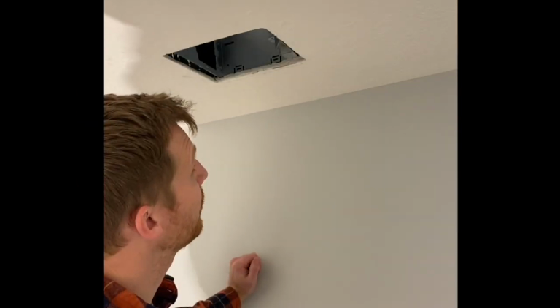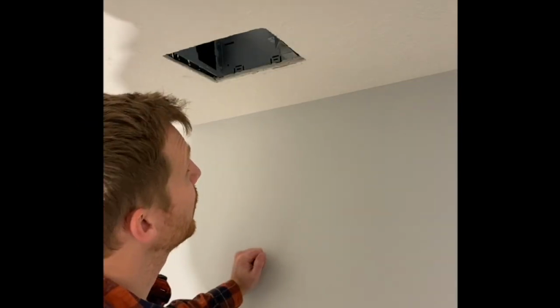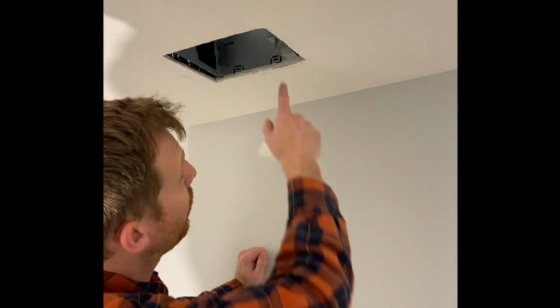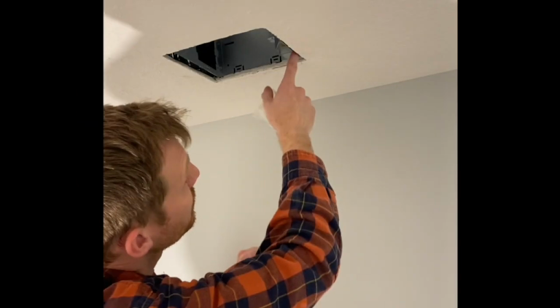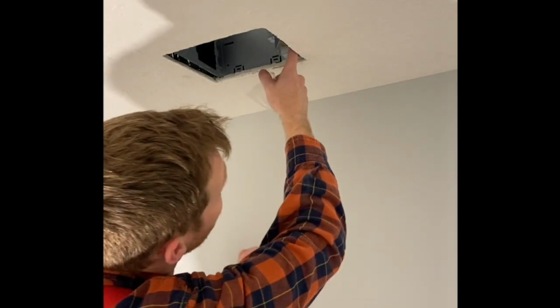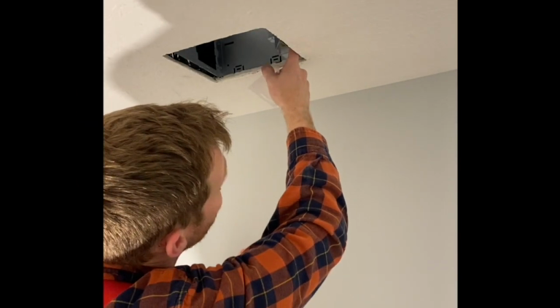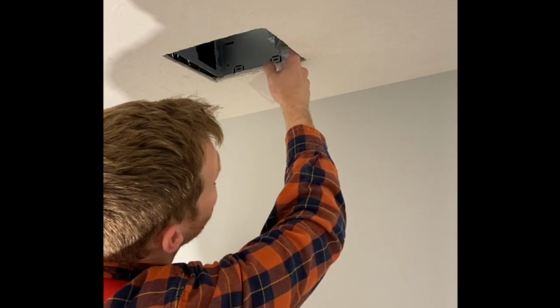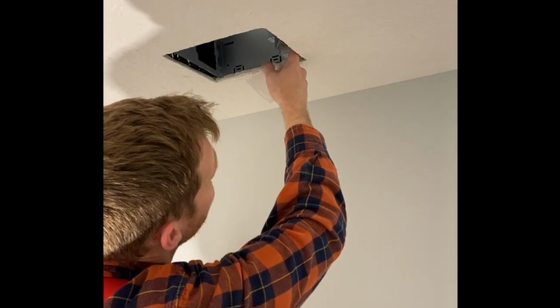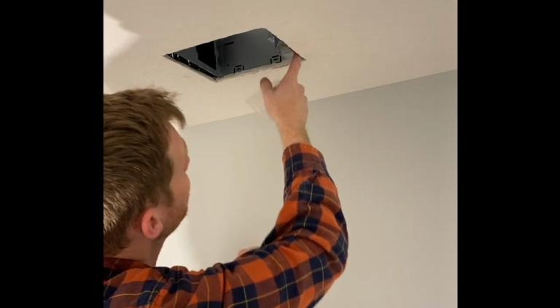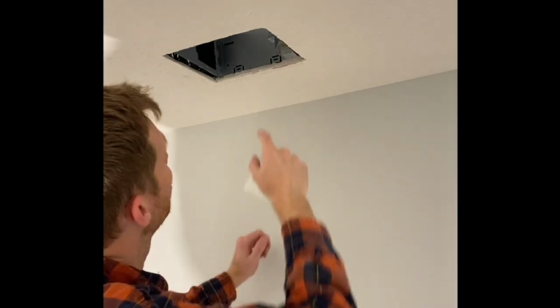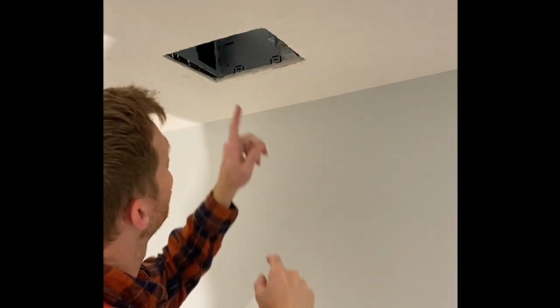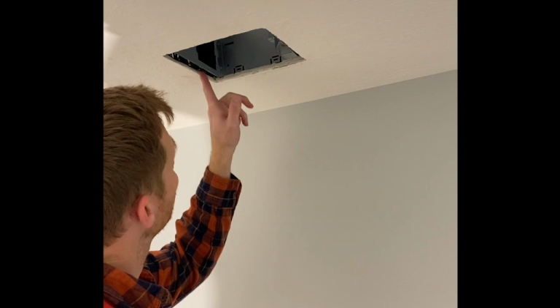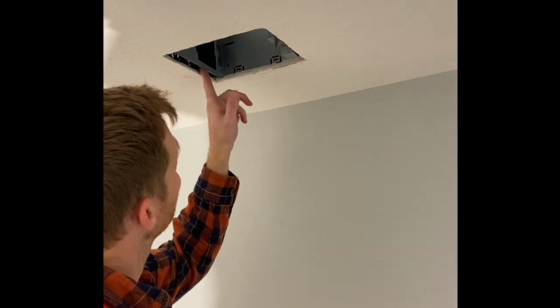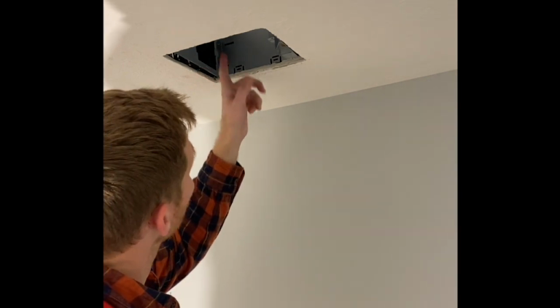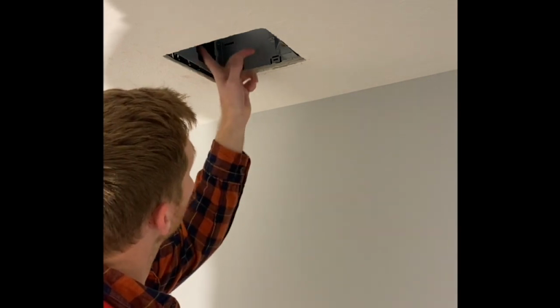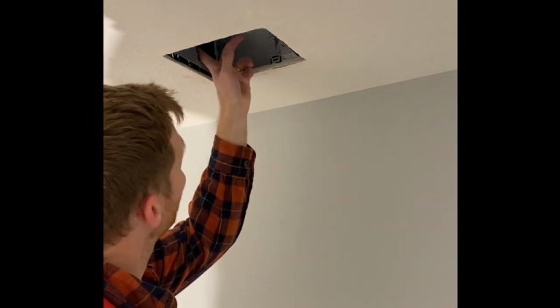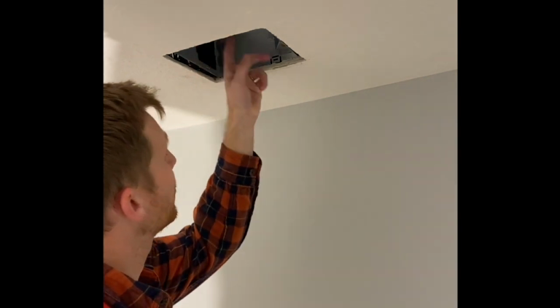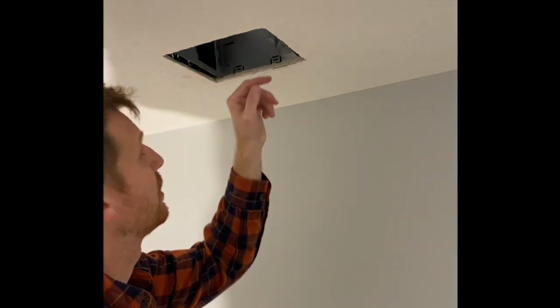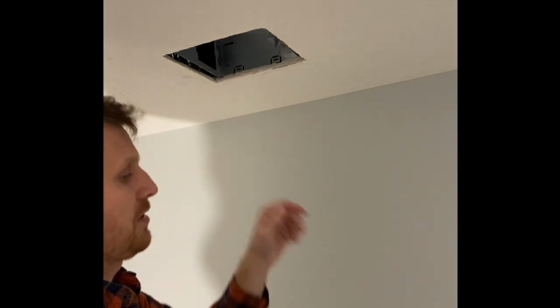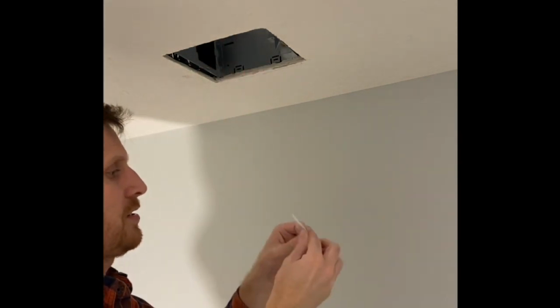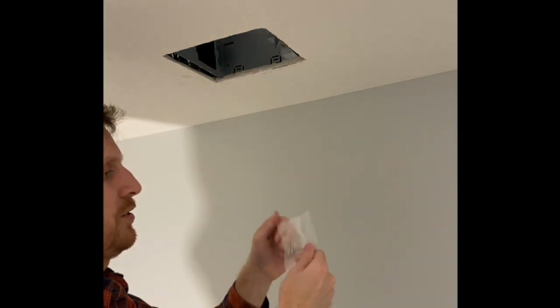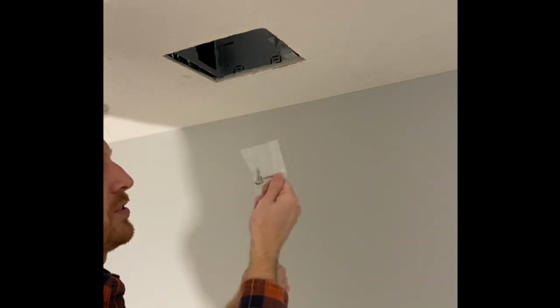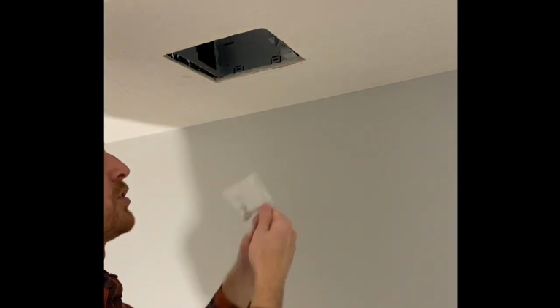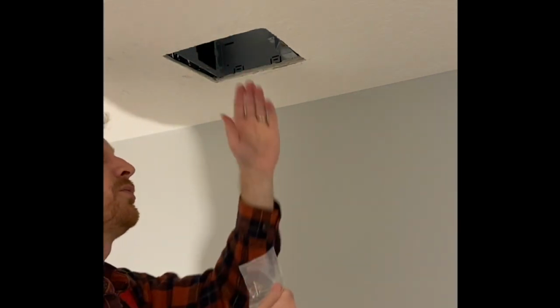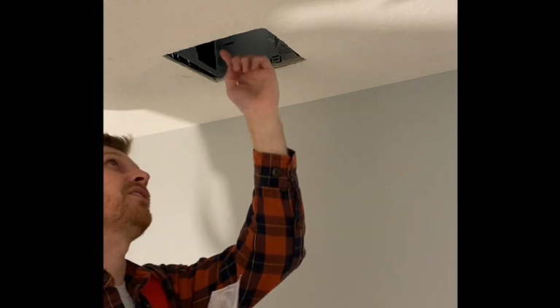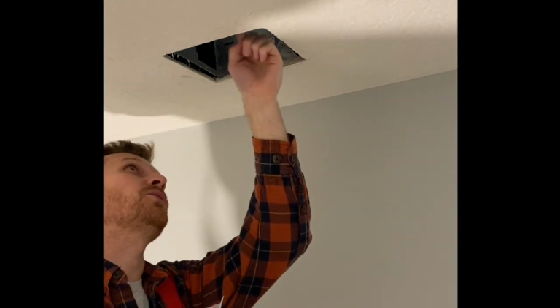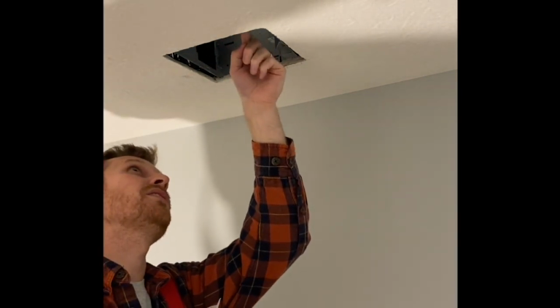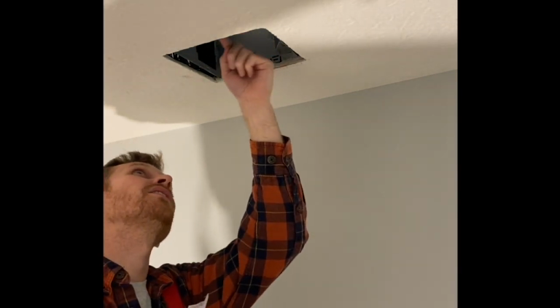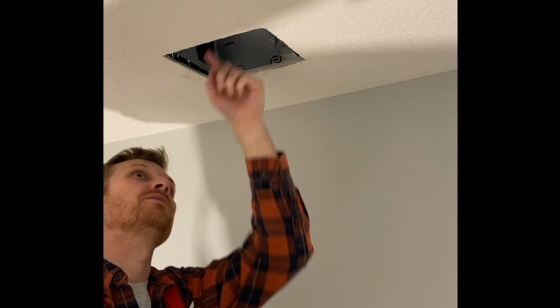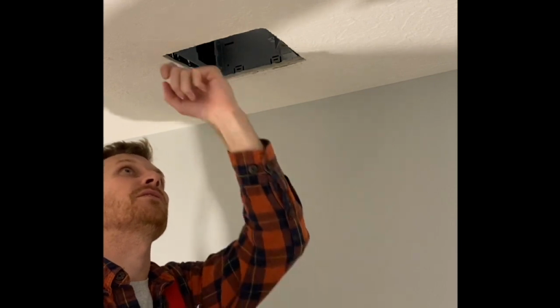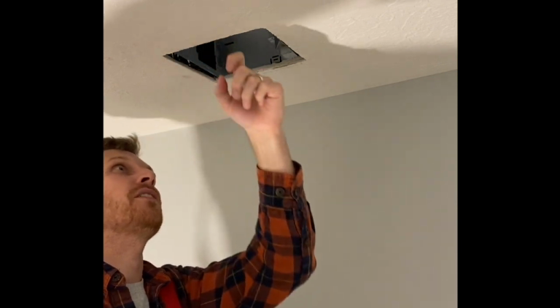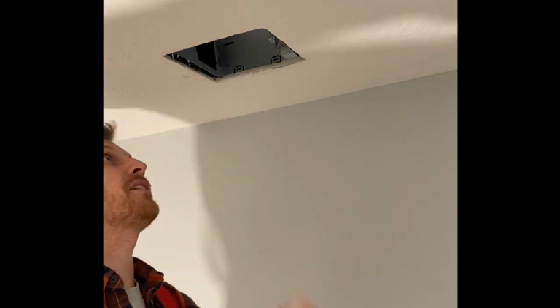I've got the electrical wires connected, the box put back in, and this end connected to the outlet. So the next thing to do is screw this to the joist, which is running right here.